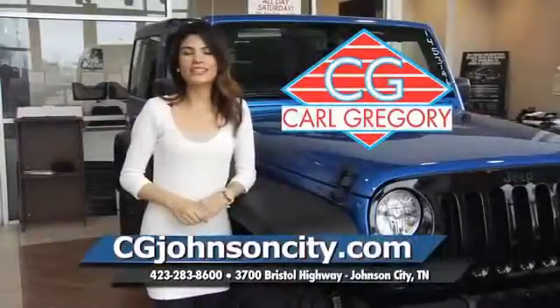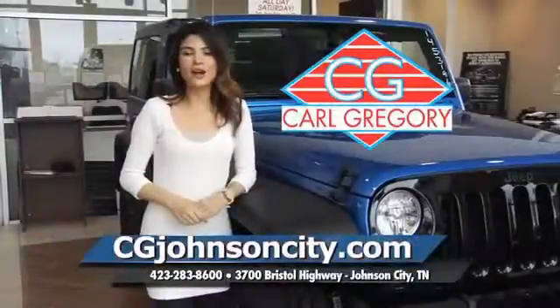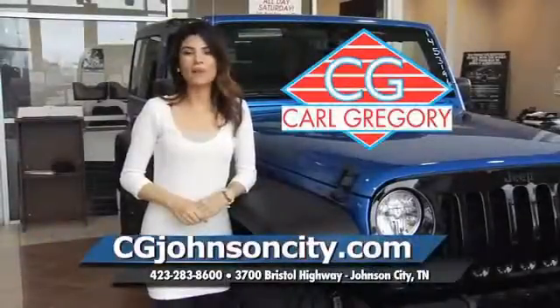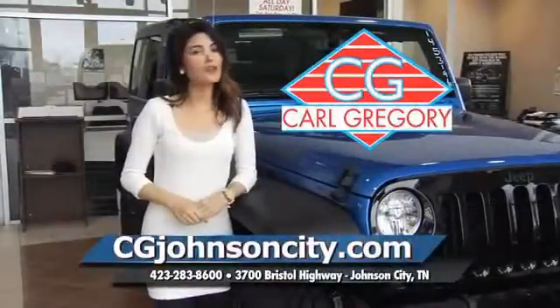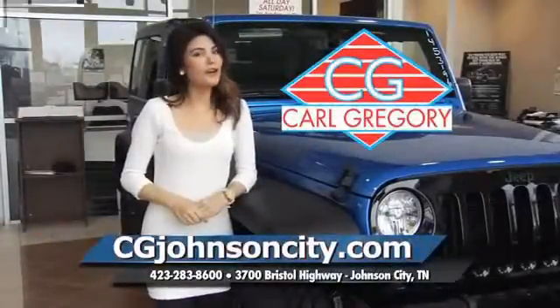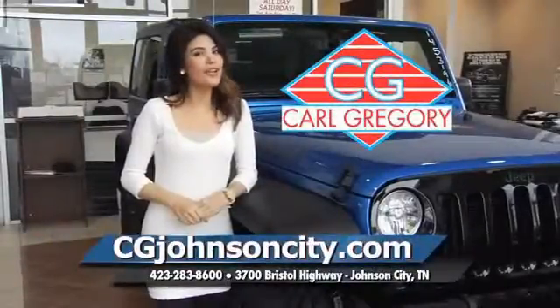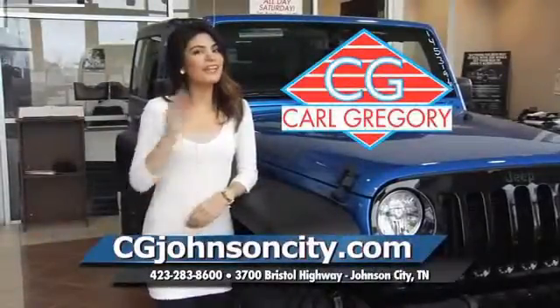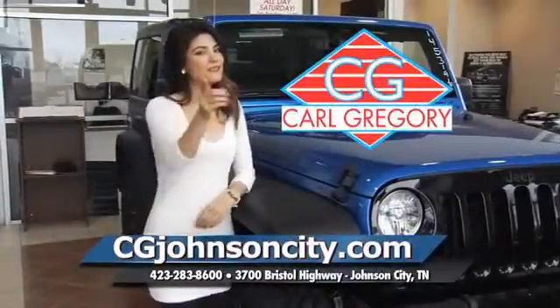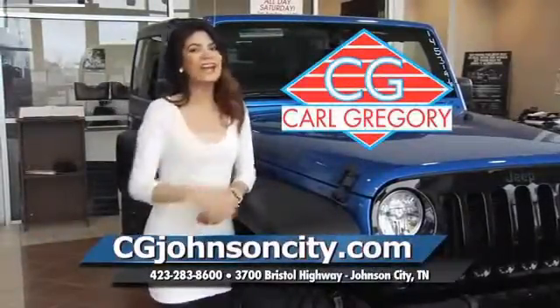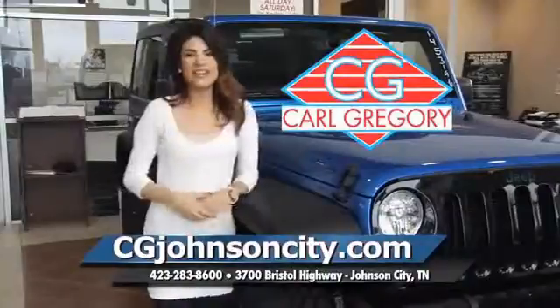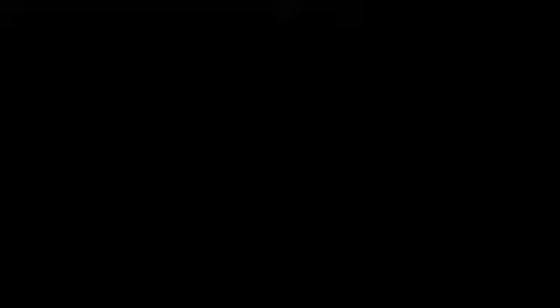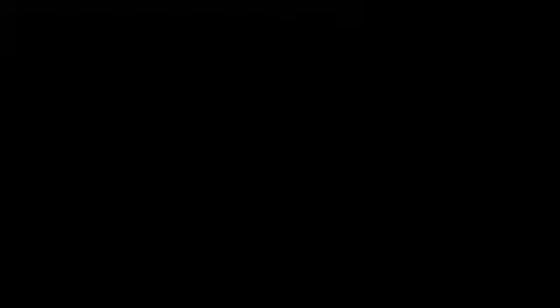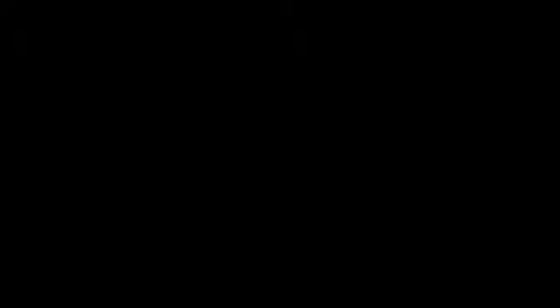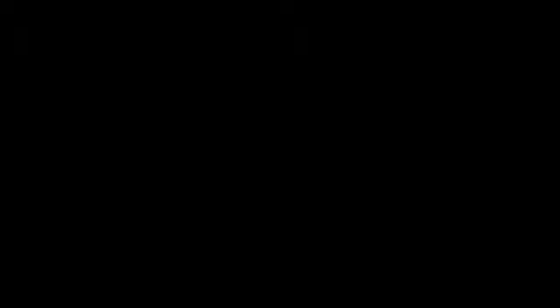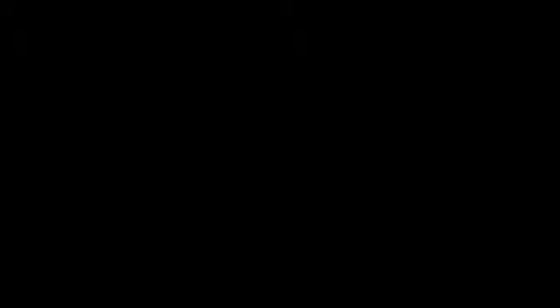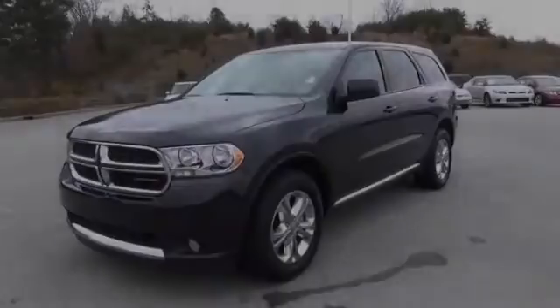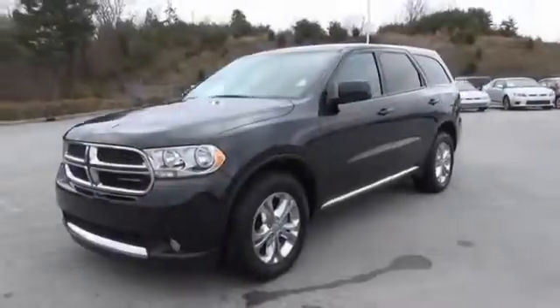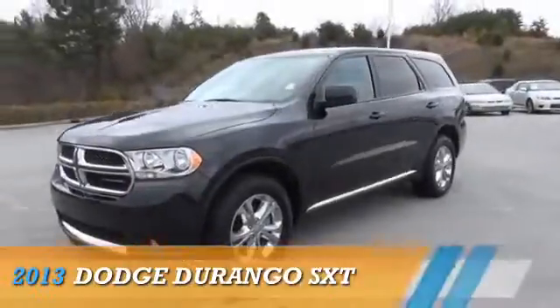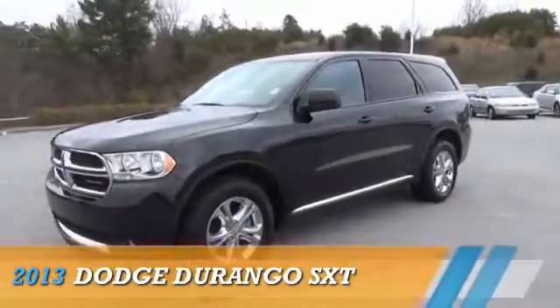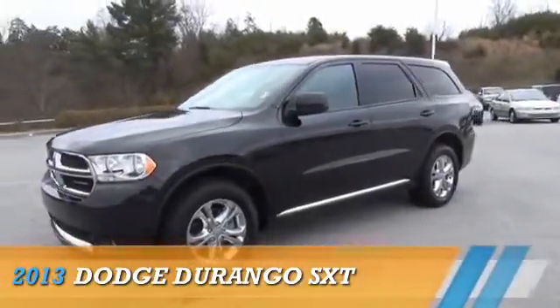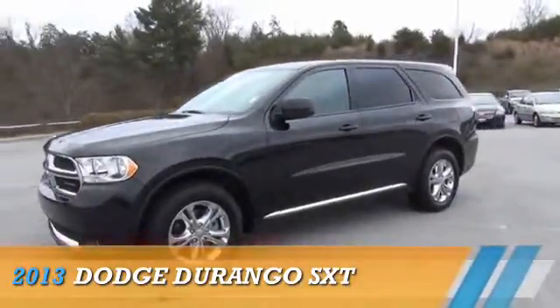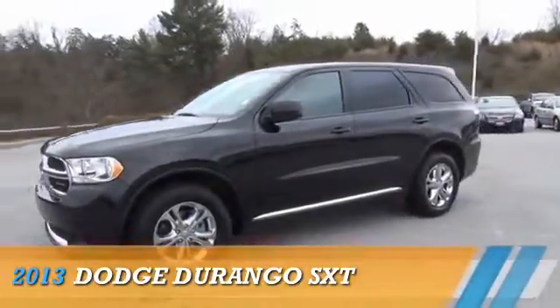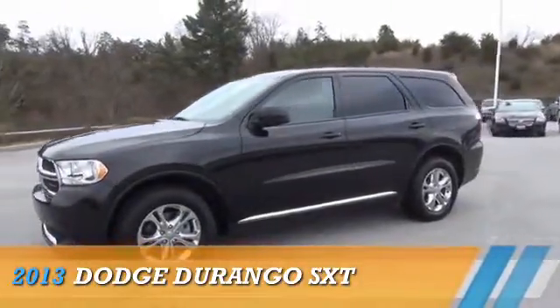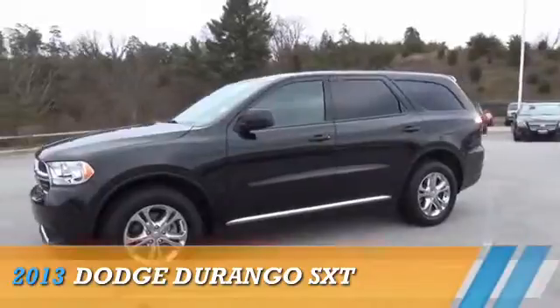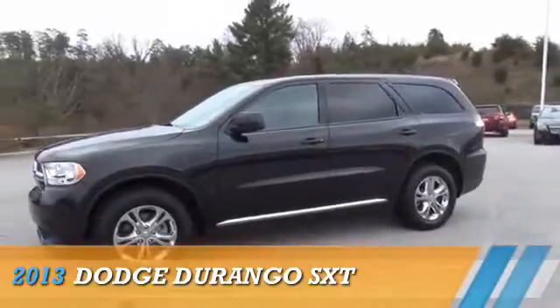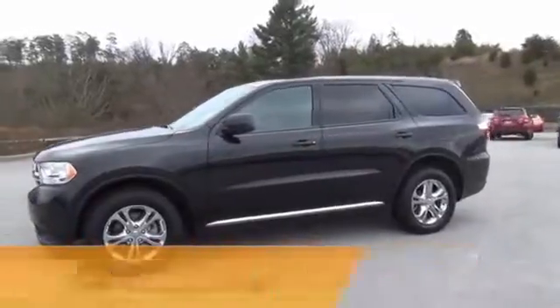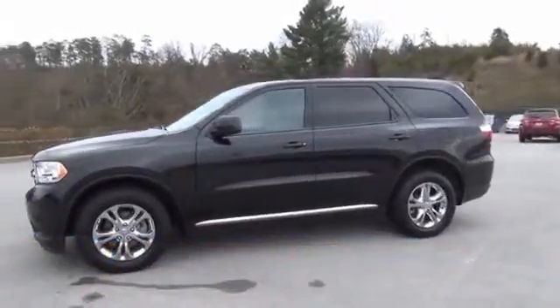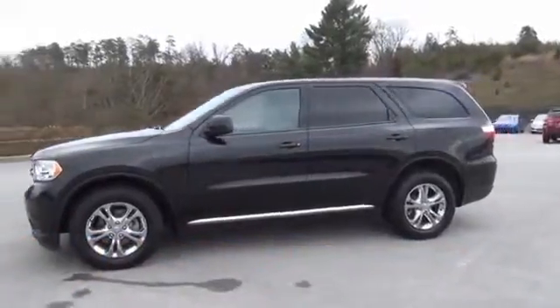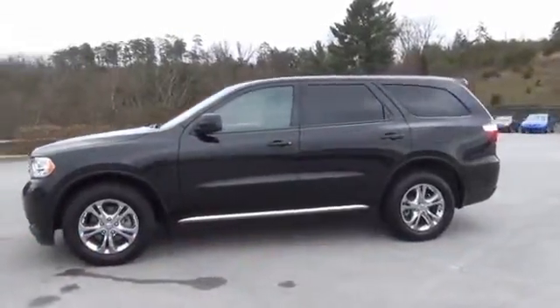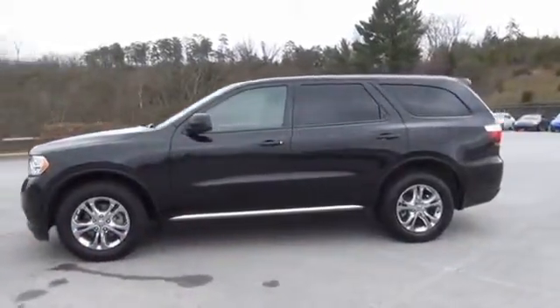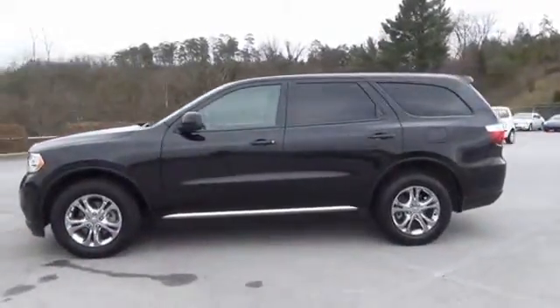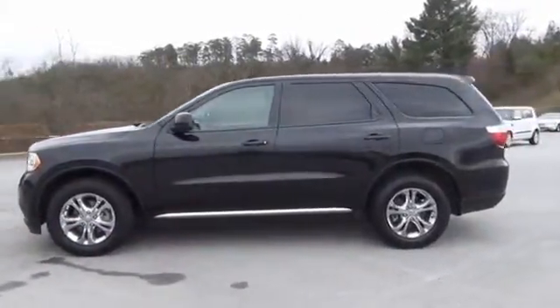CGJohnsonCity.com. If you don't log on today, we can't save you any money. Presenting the 2013 Dodge Durango. Grab life by the horns.